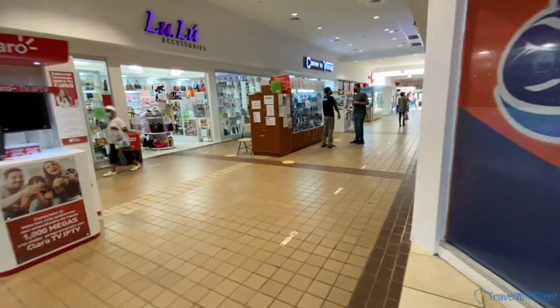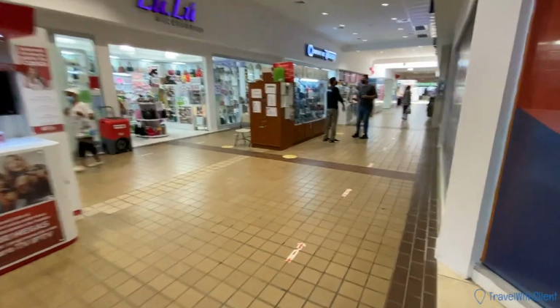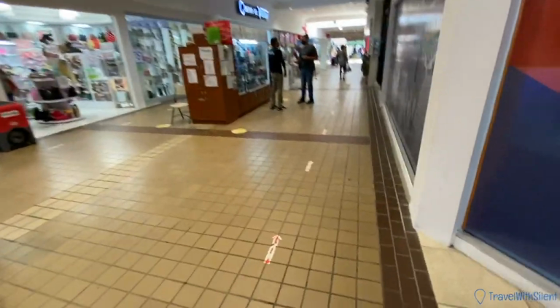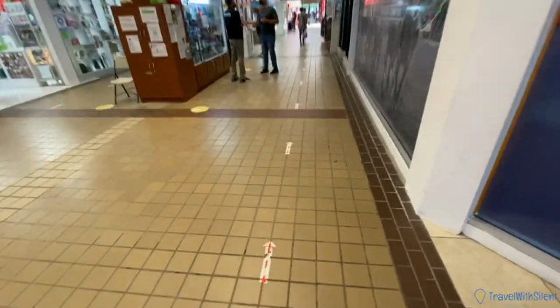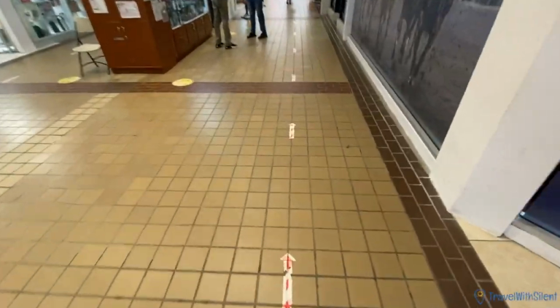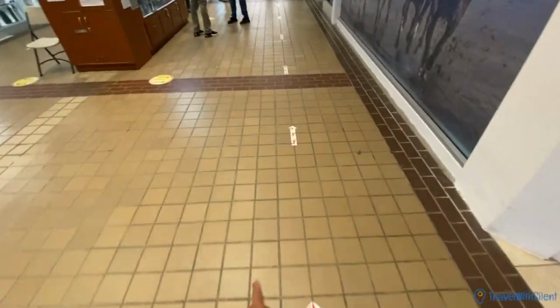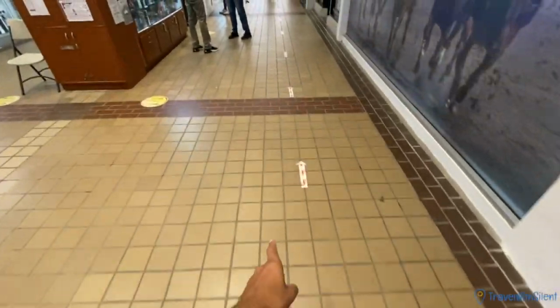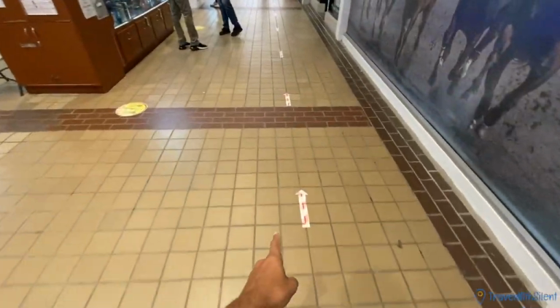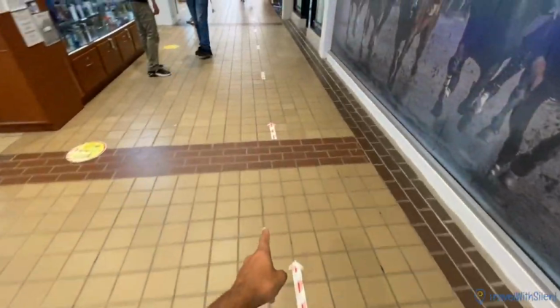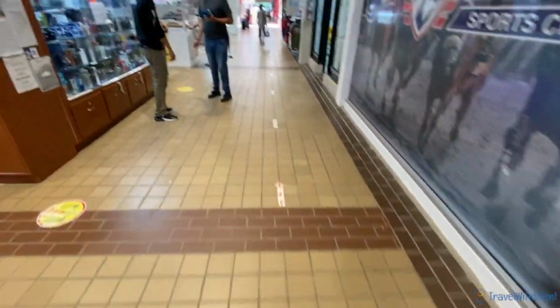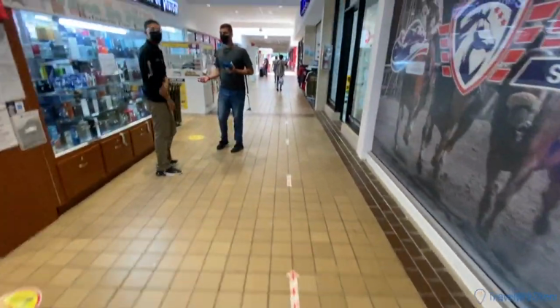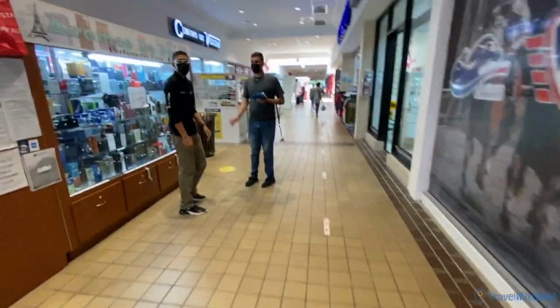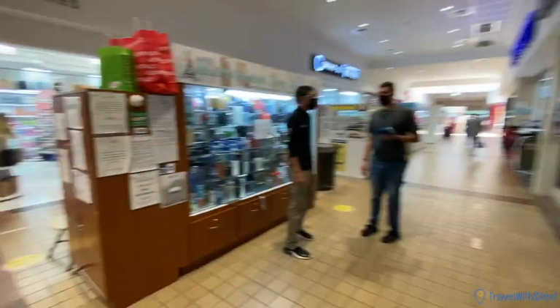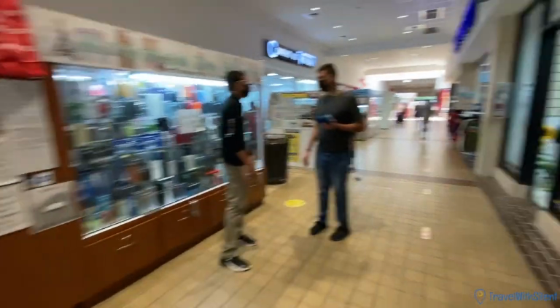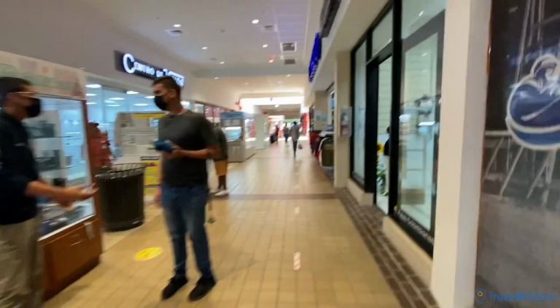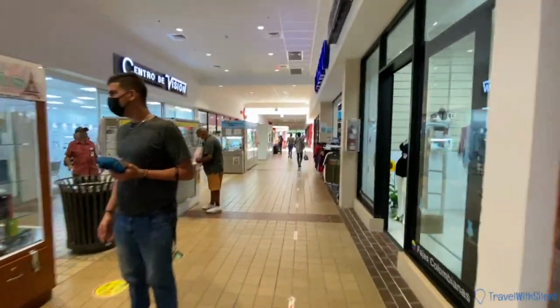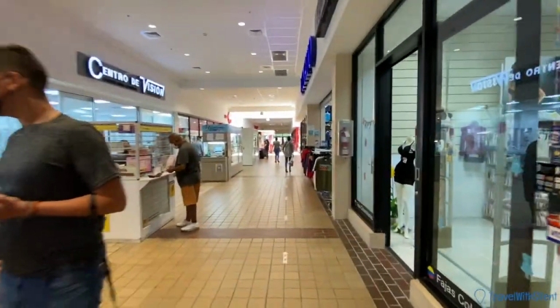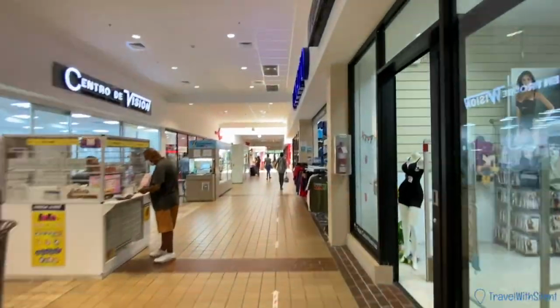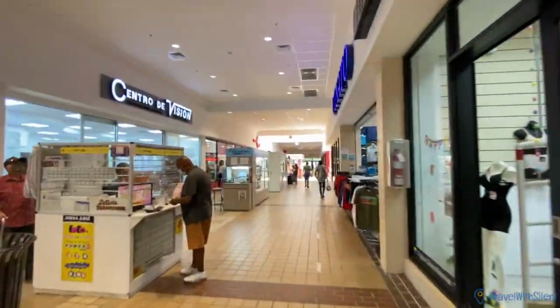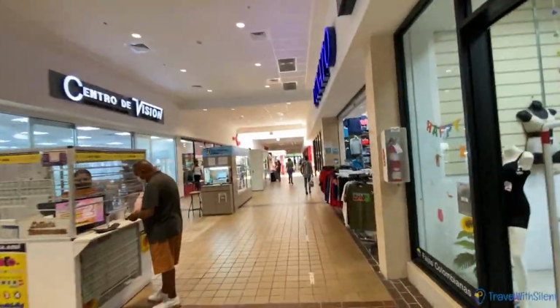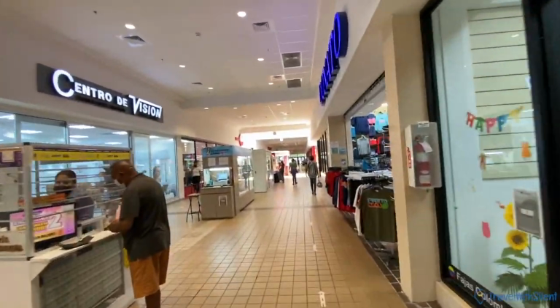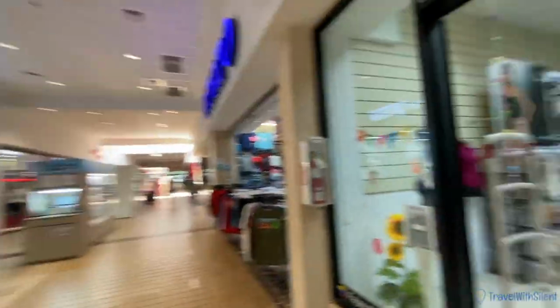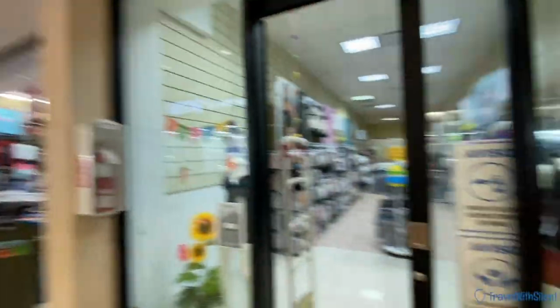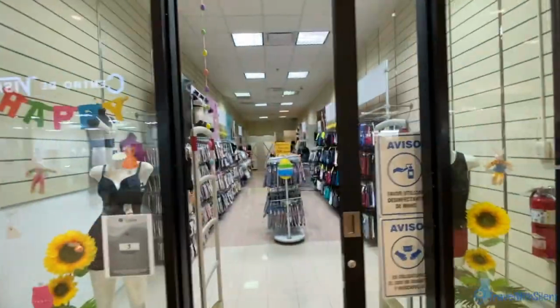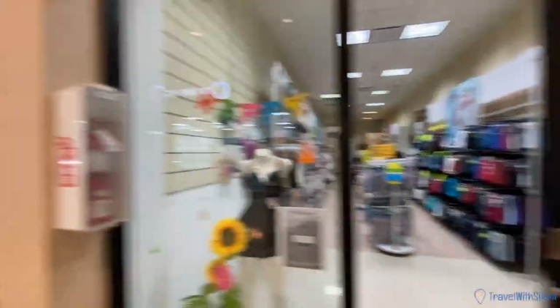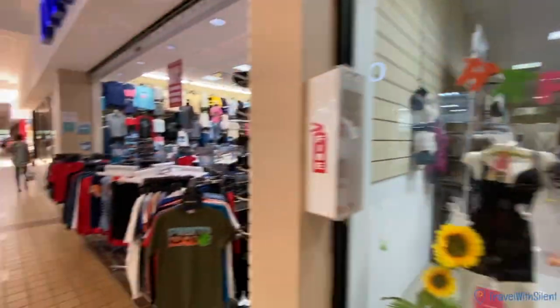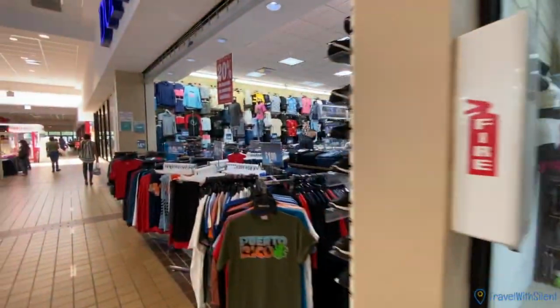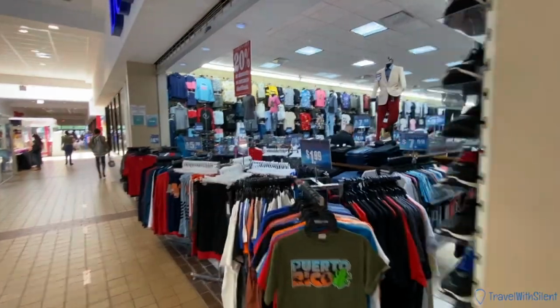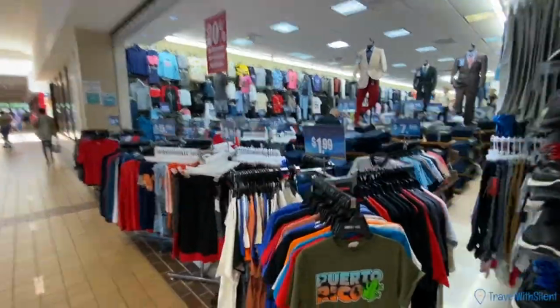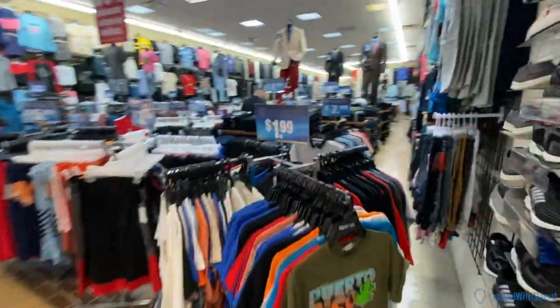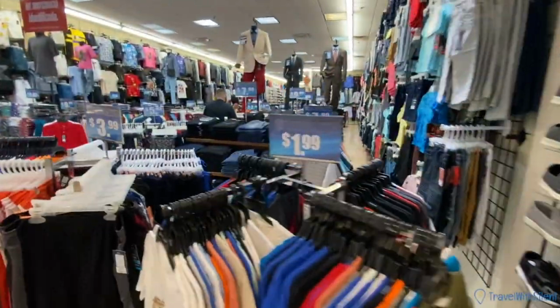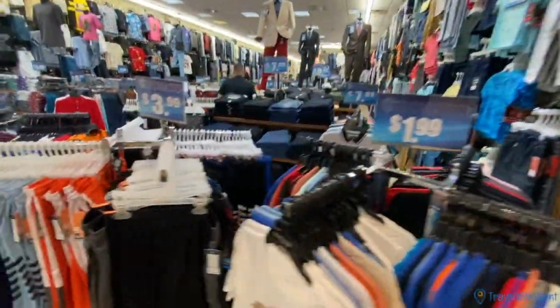Due to COVID you have to follow the arrows, so you can't just go to that side. Throughout the mall, as you can see, there's clothing — affordable clothing at that.